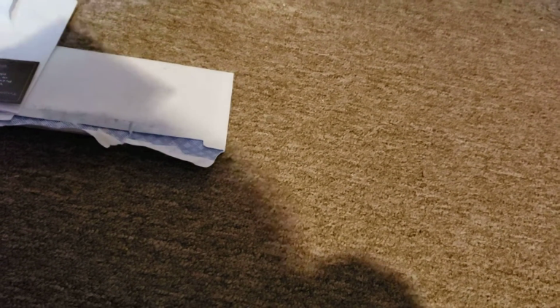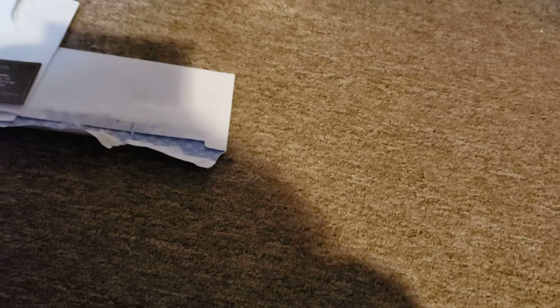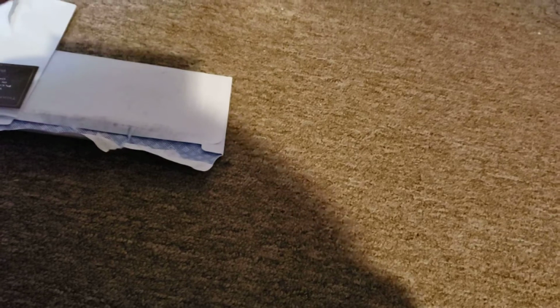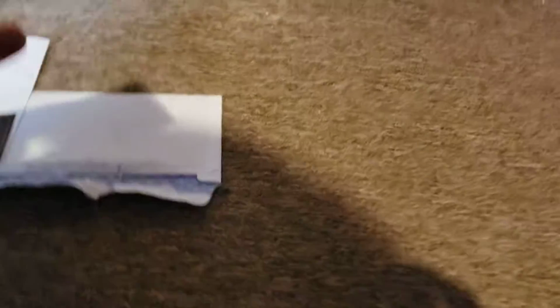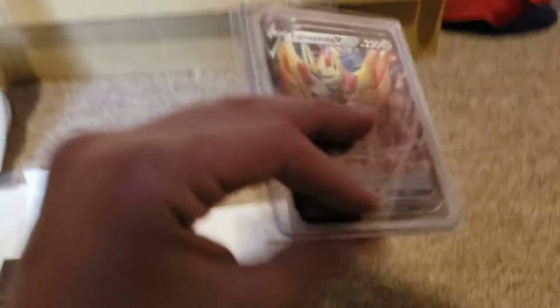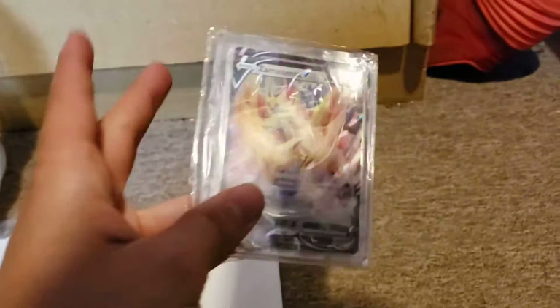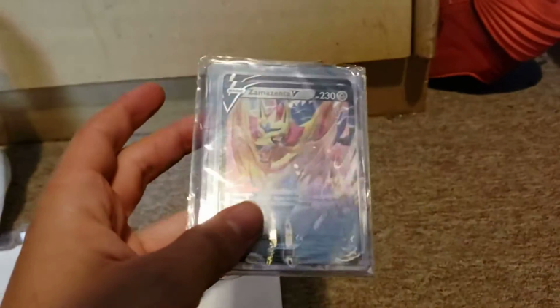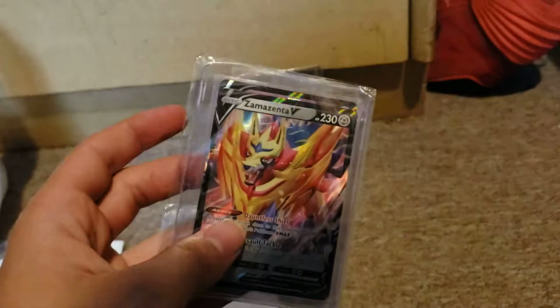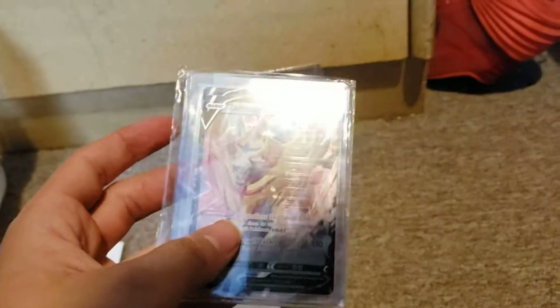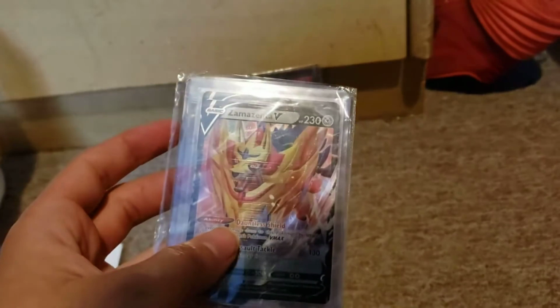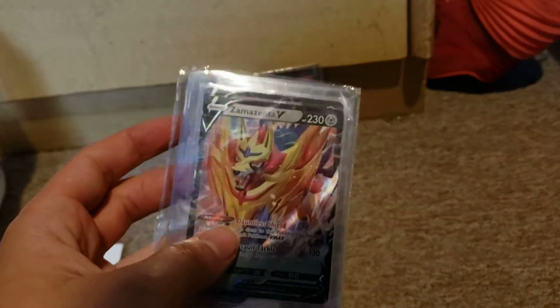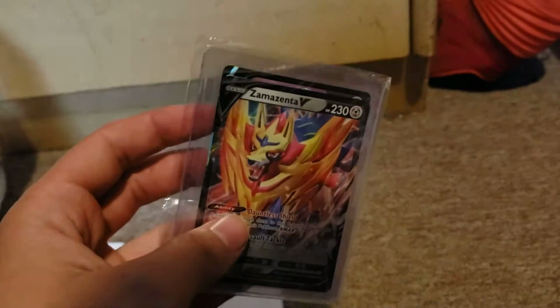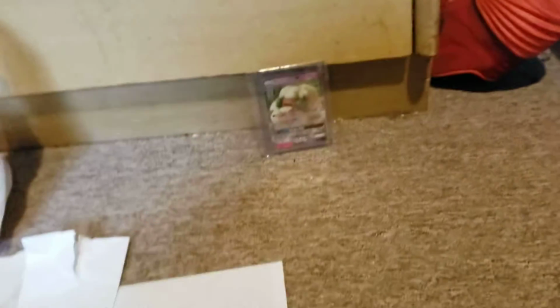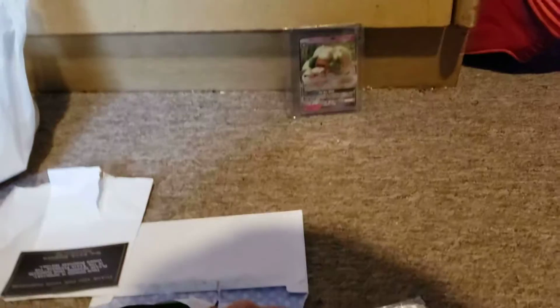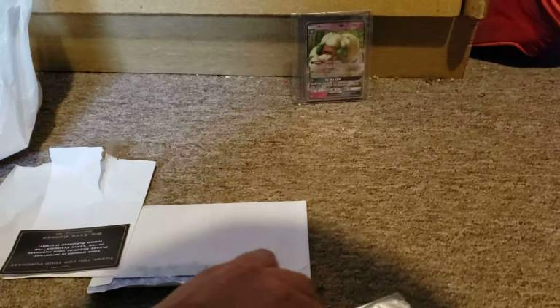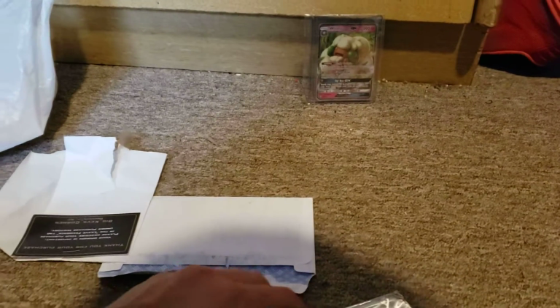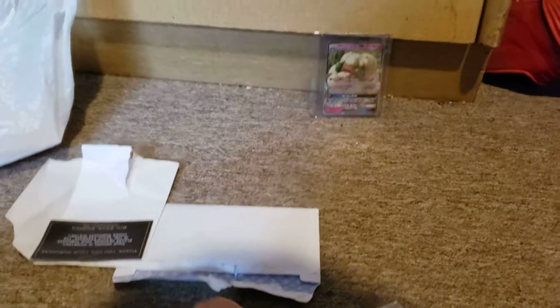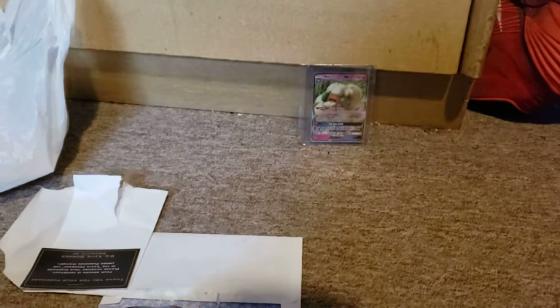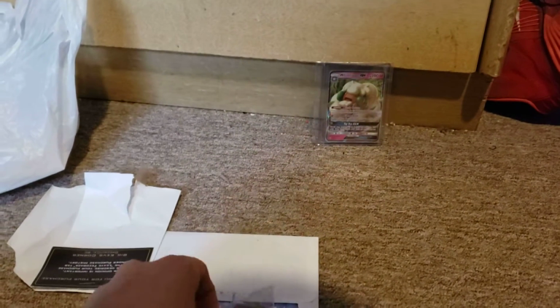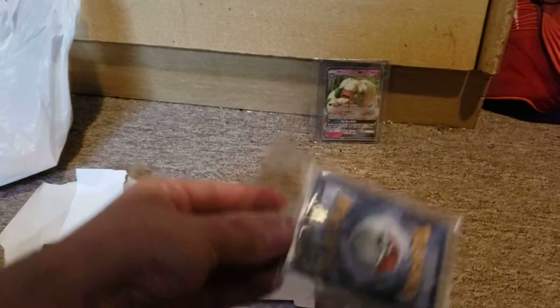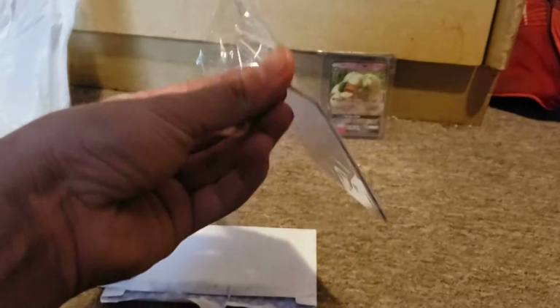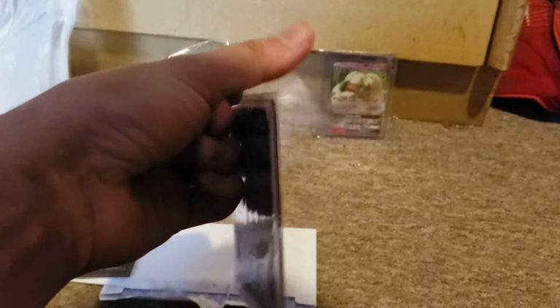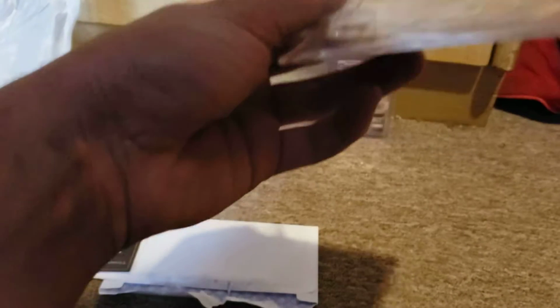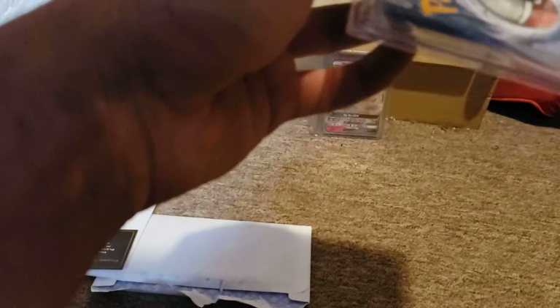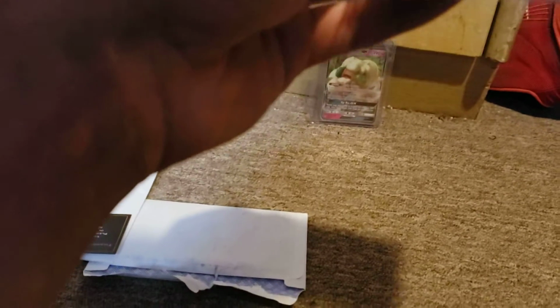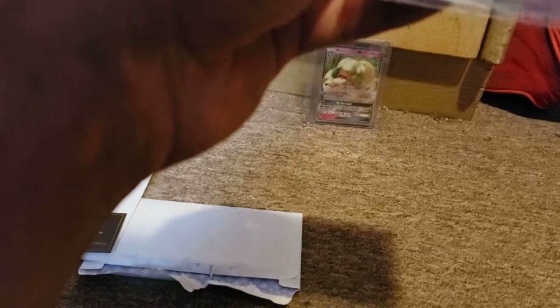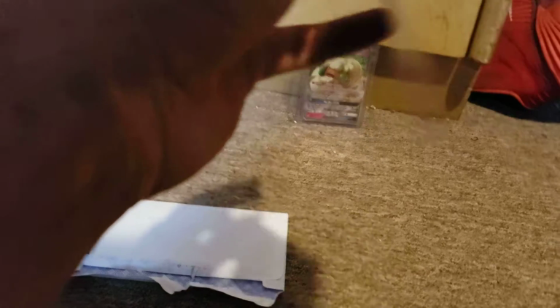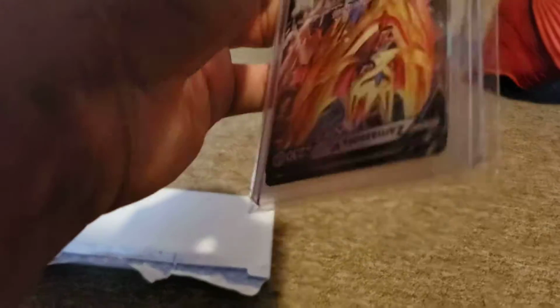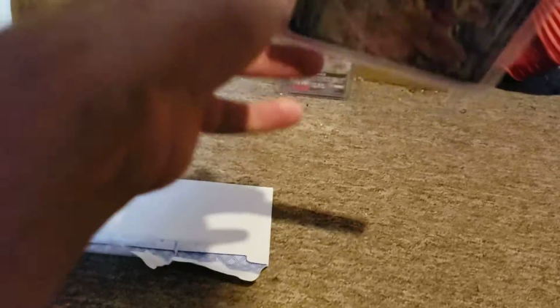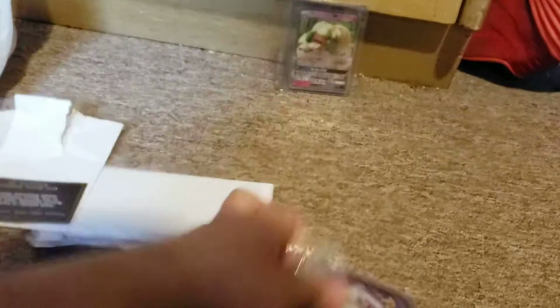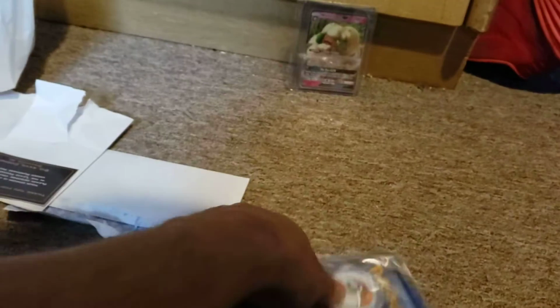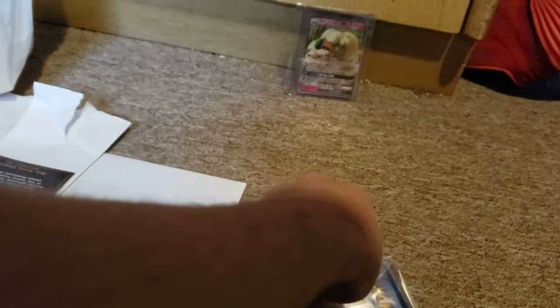This is not good packaging — I don't recommend this. We got two cards in the same thing. You should never put cards like this in the same thing. I don't know why they did that.